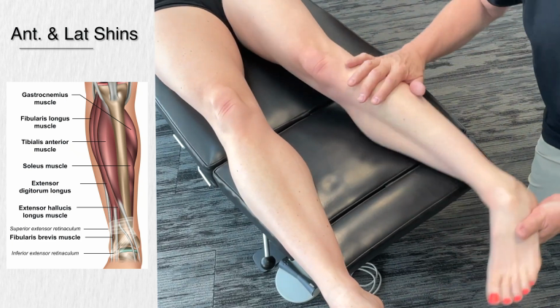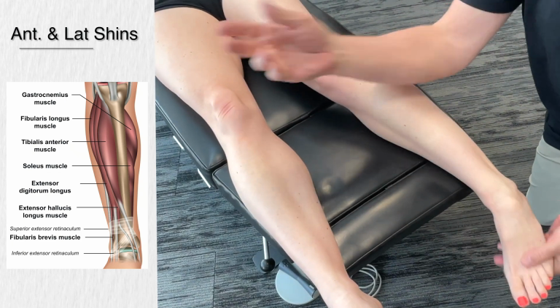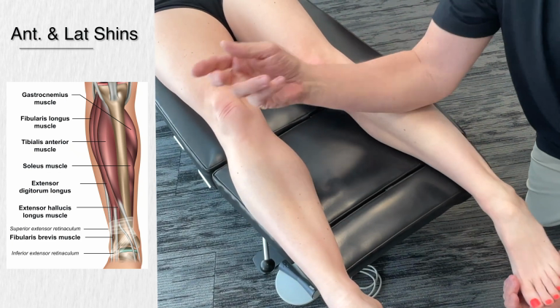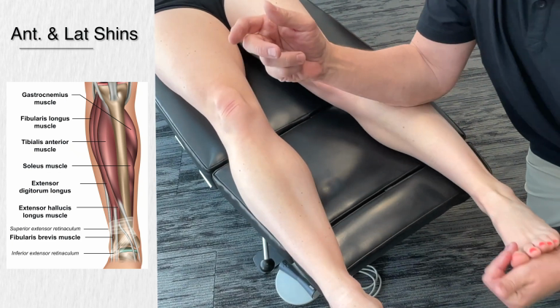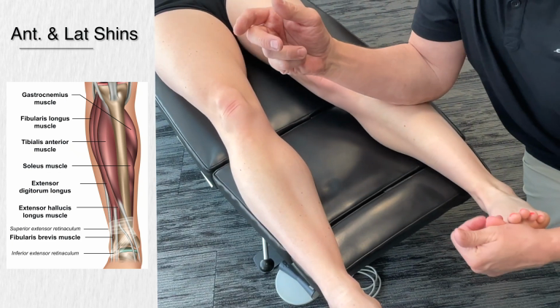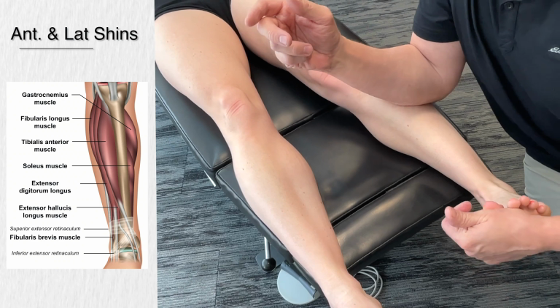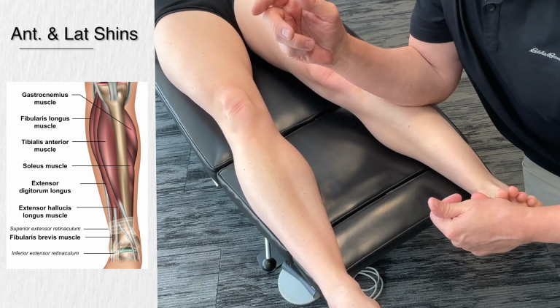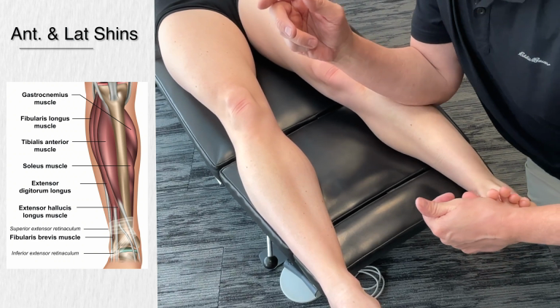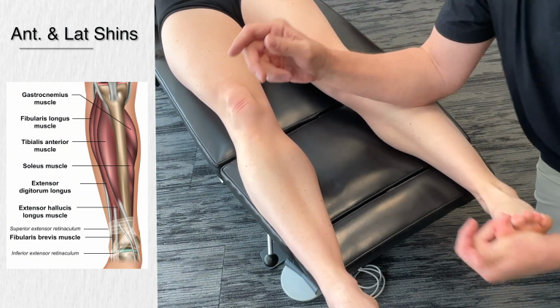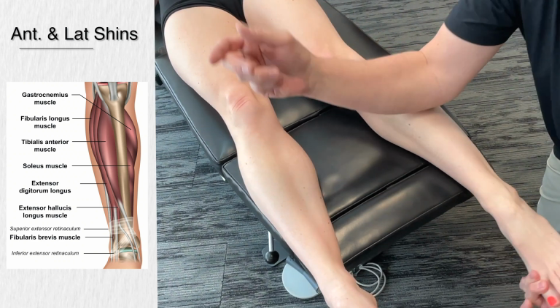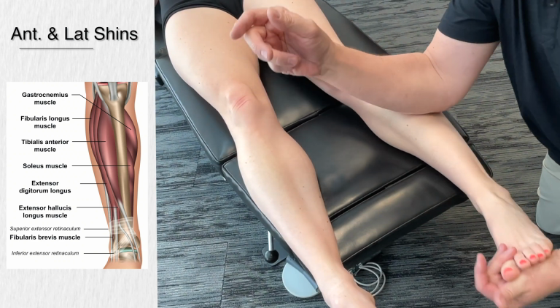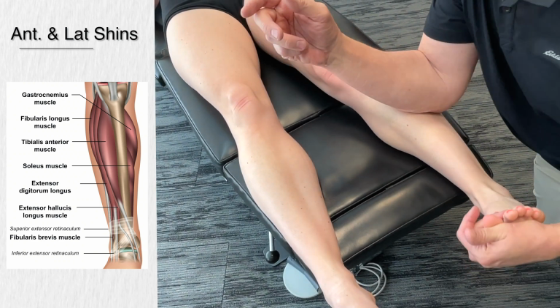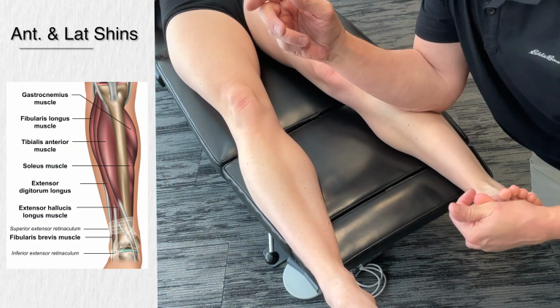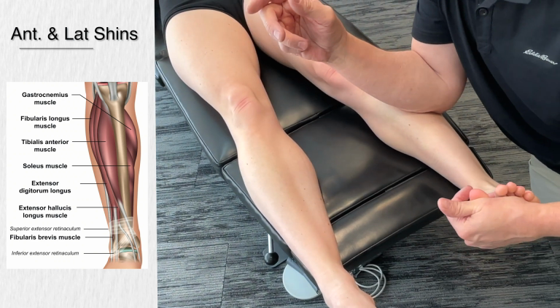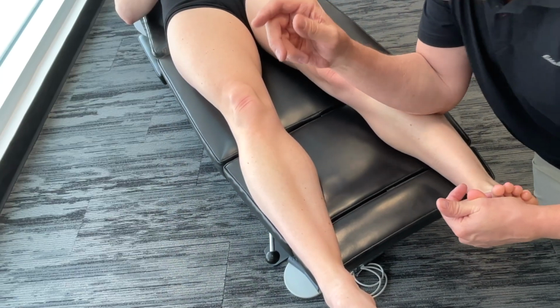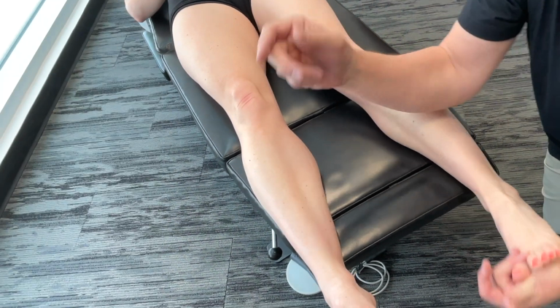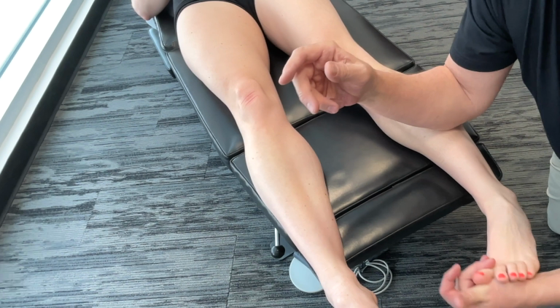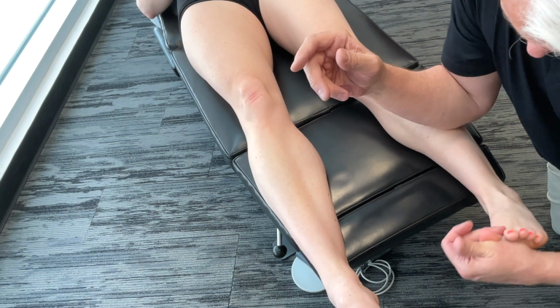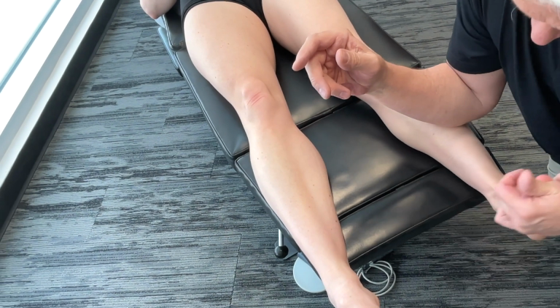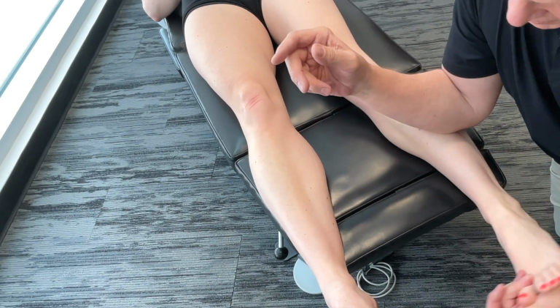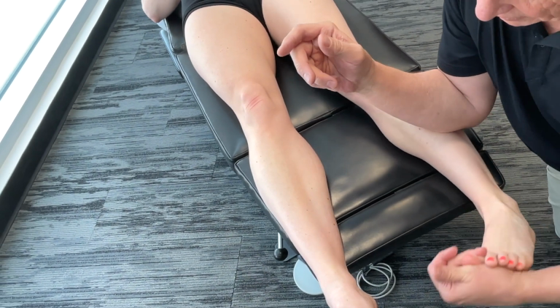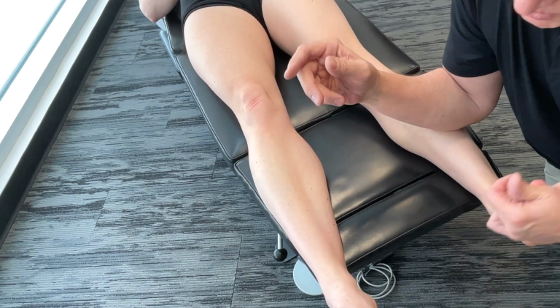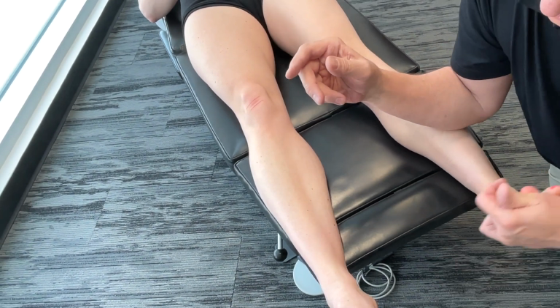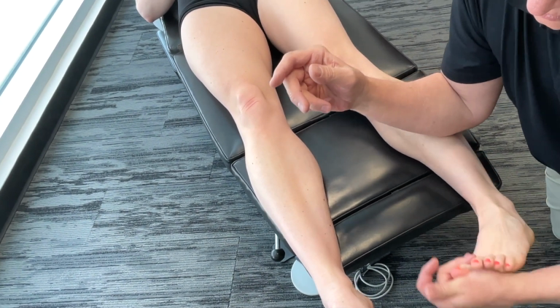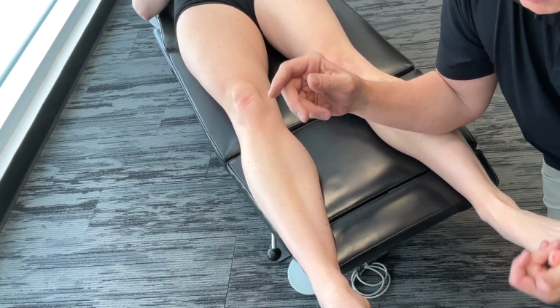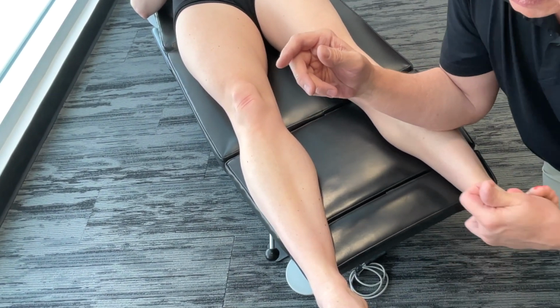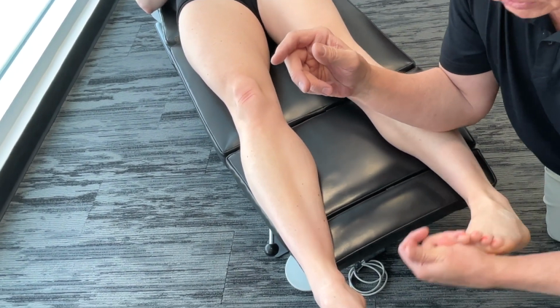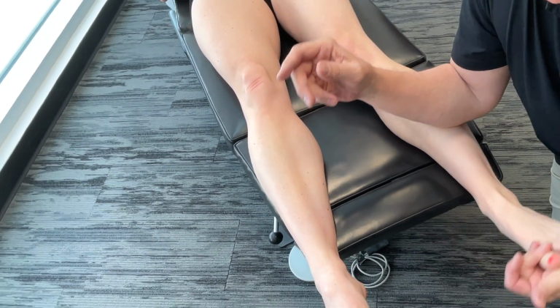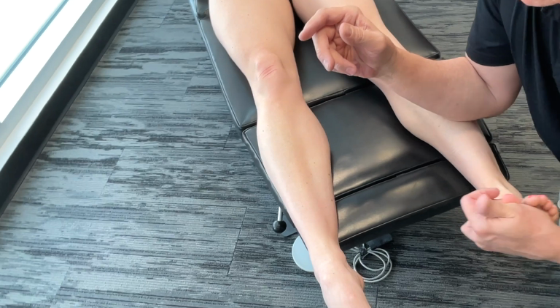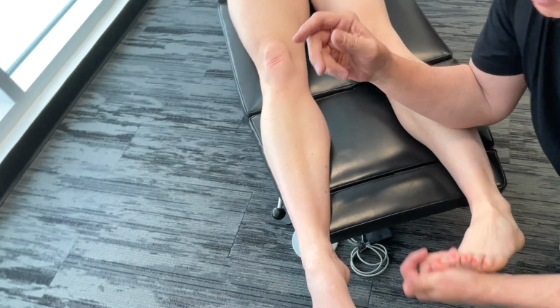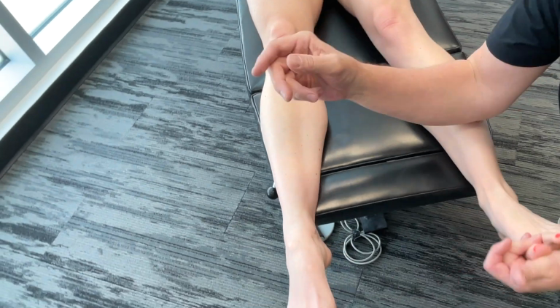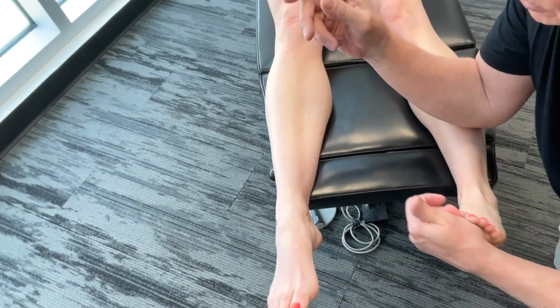Now I'm going to move to the peroneals. On you, that's a different story — that's a bit tight. I'm going to start putting a little bit of rotation in there, trying to get a little bit of torsion.